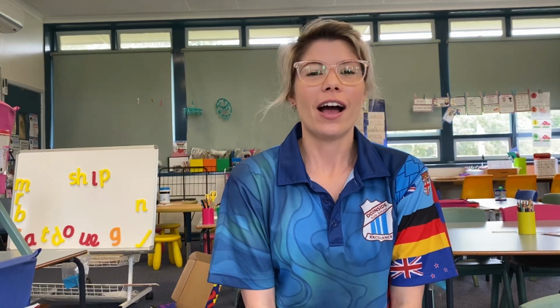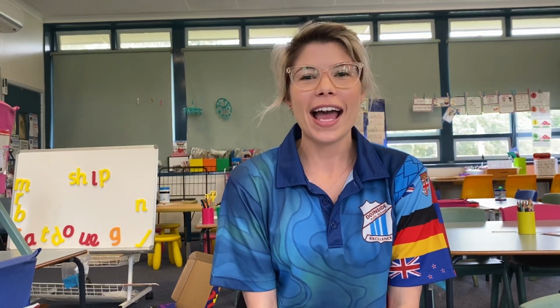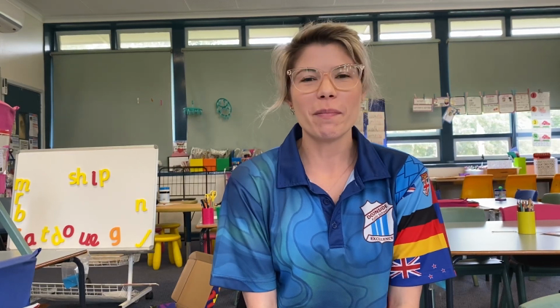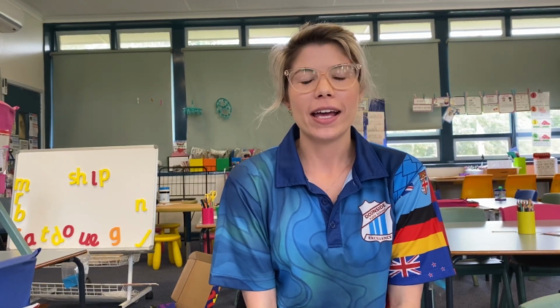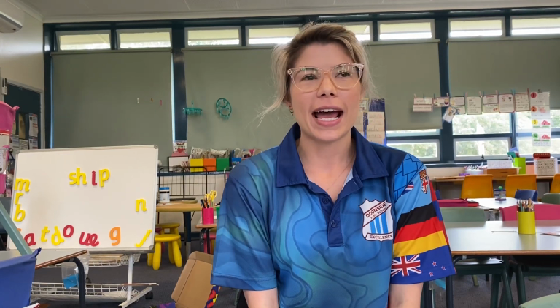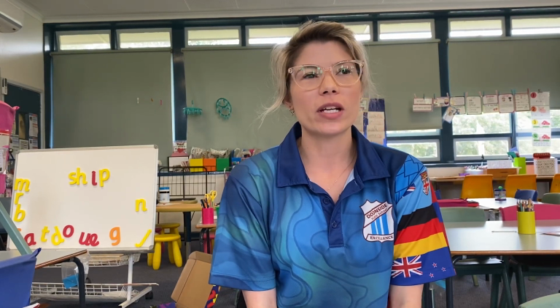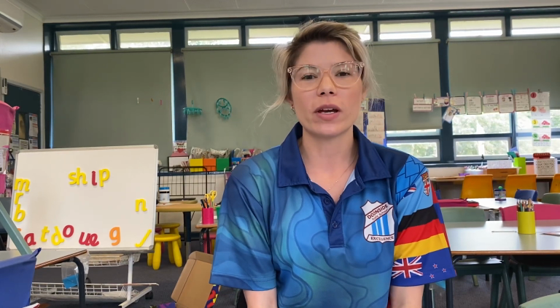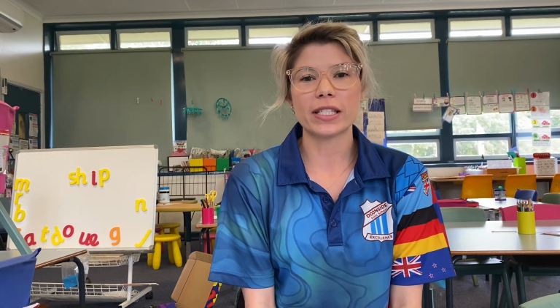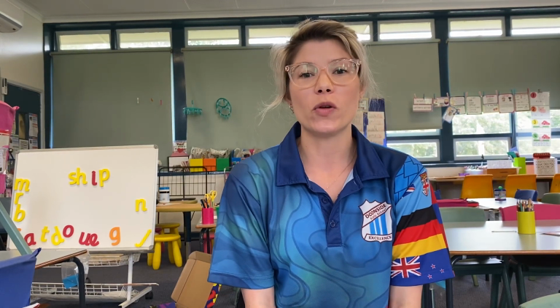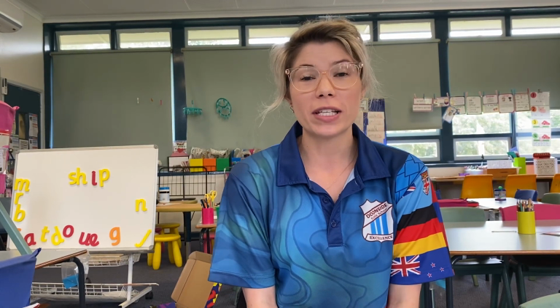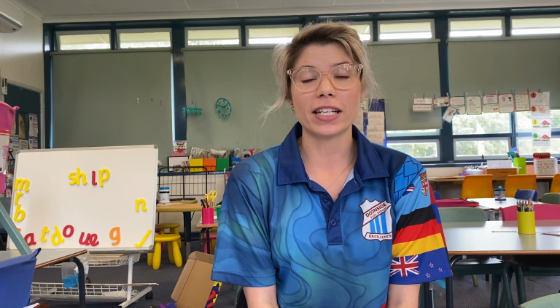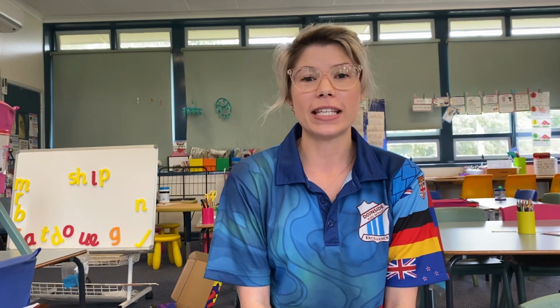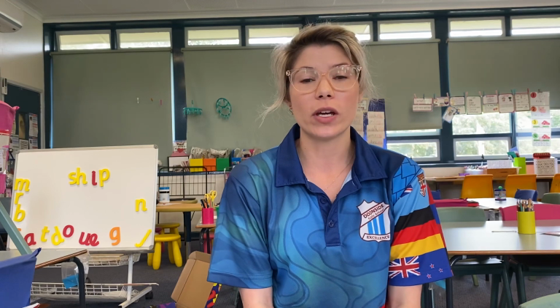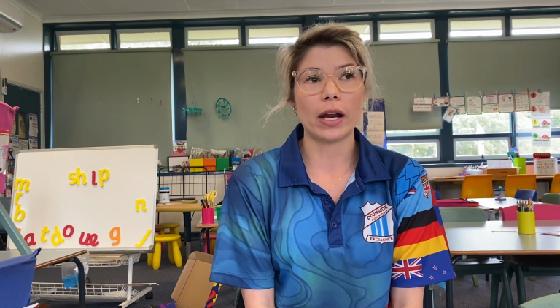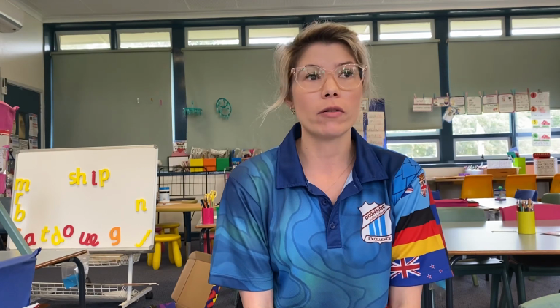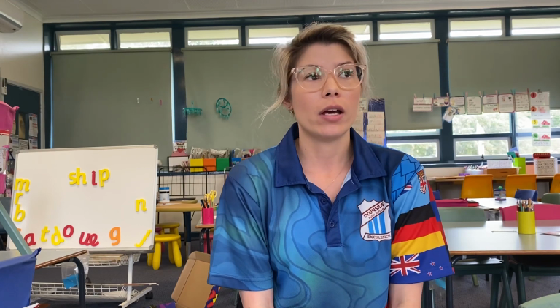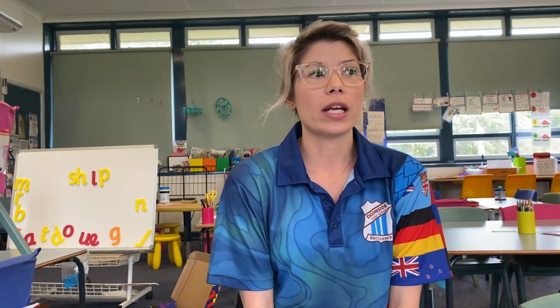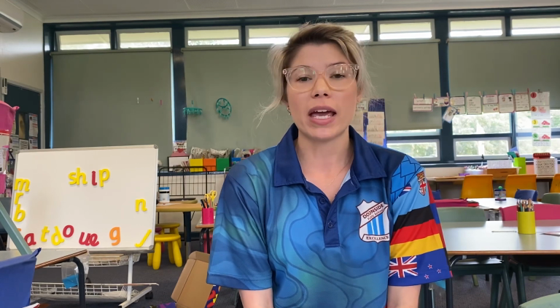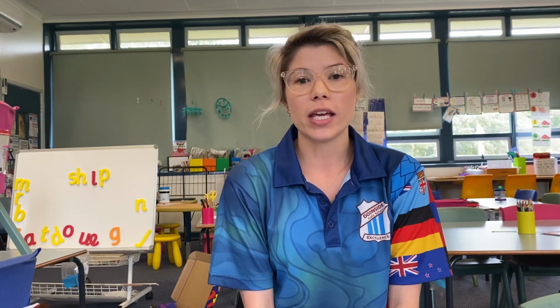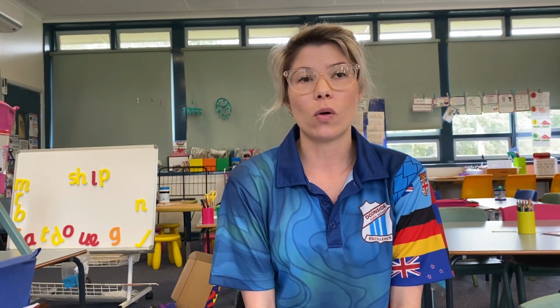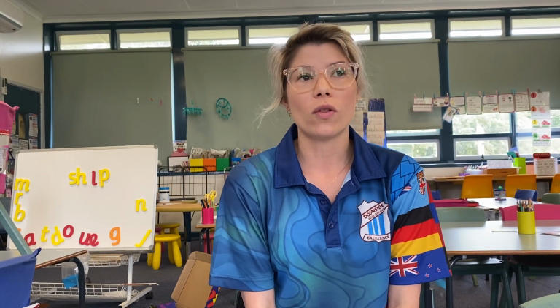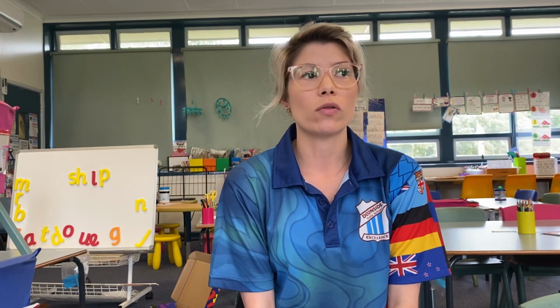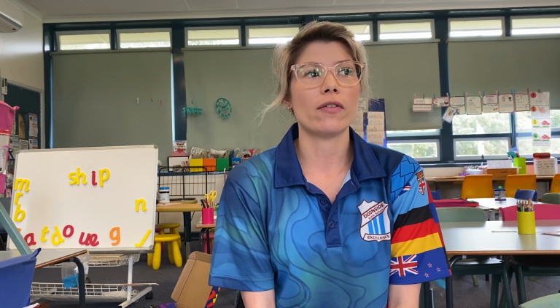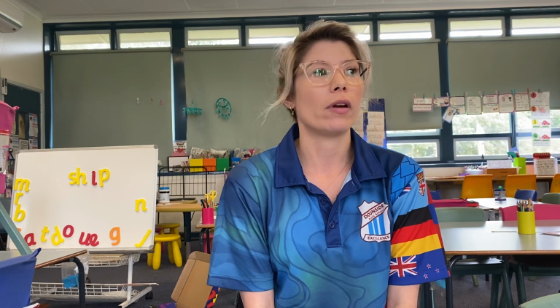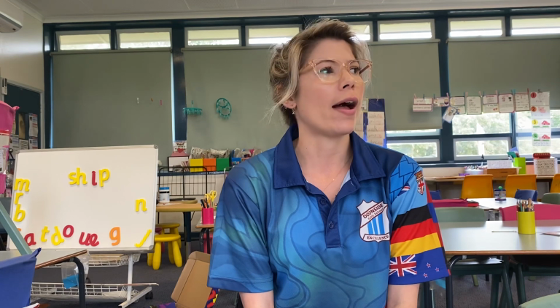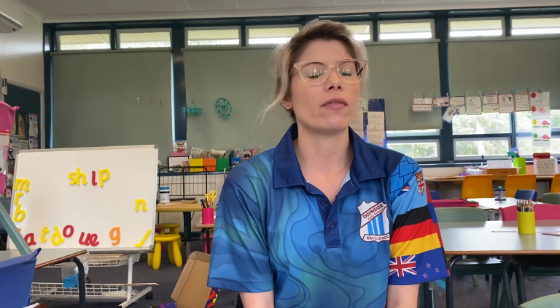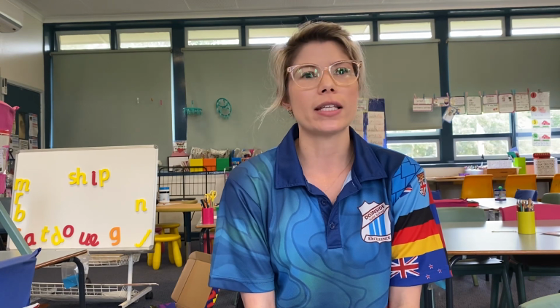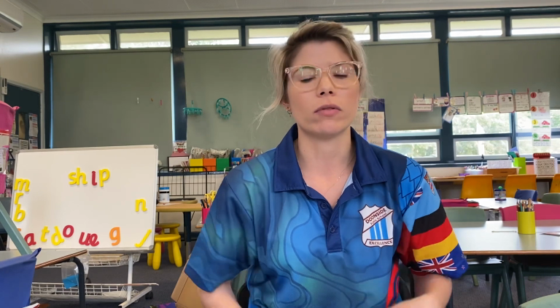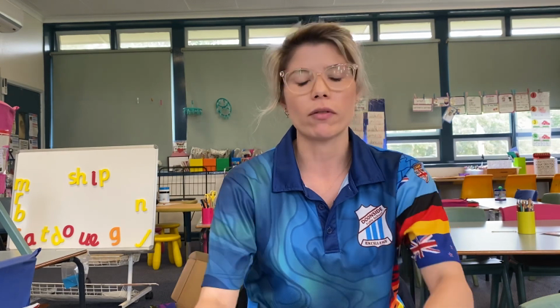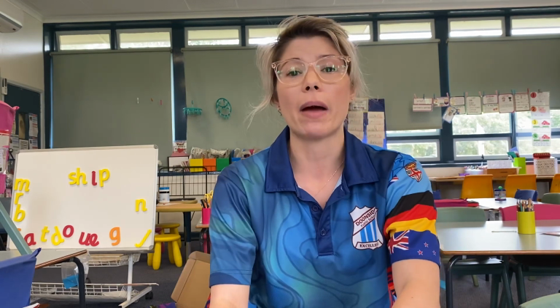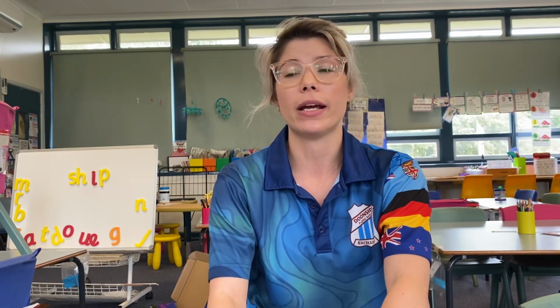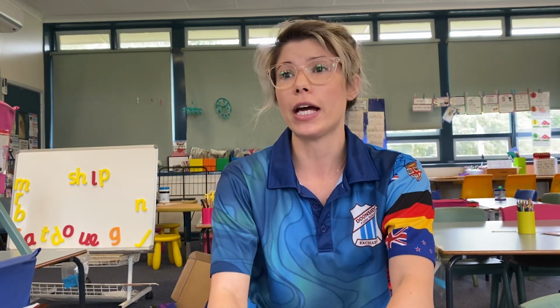Hi, welcome back. Today I'm going to be going through some numeracy activities that you can do at home. You can either make these or they are also very accessible, like from Kmart and stuff.